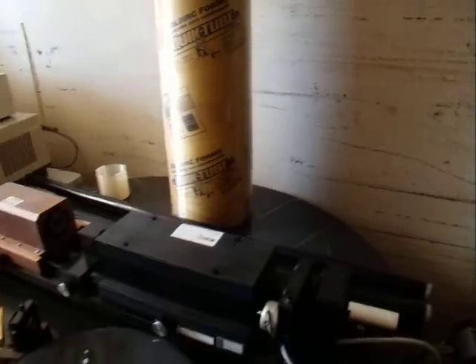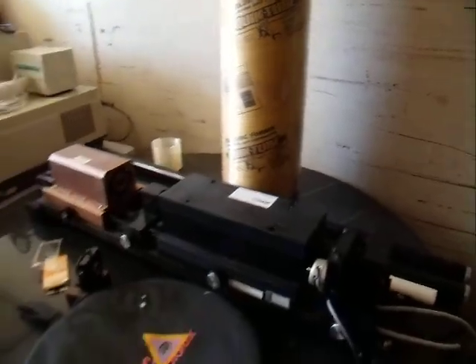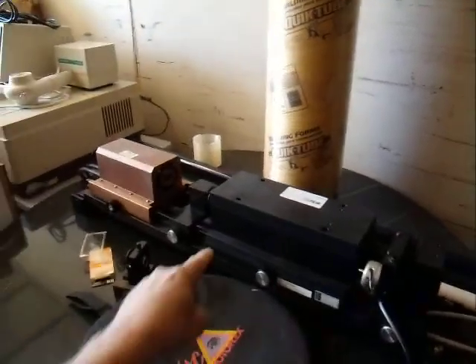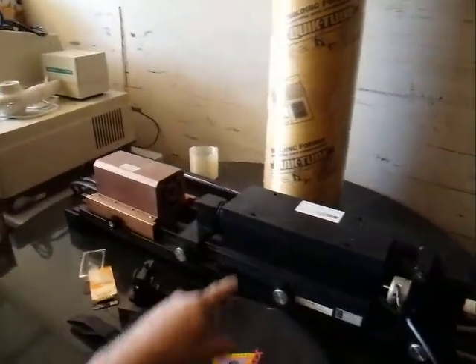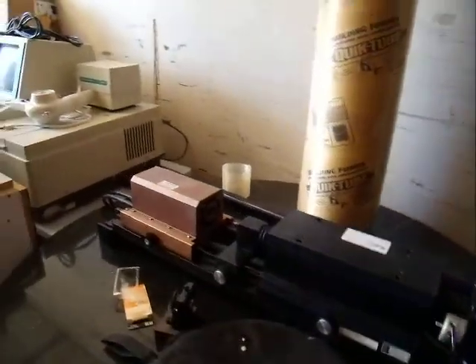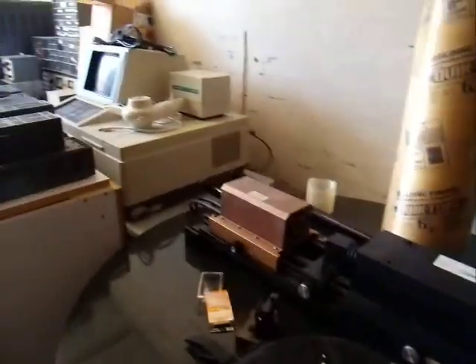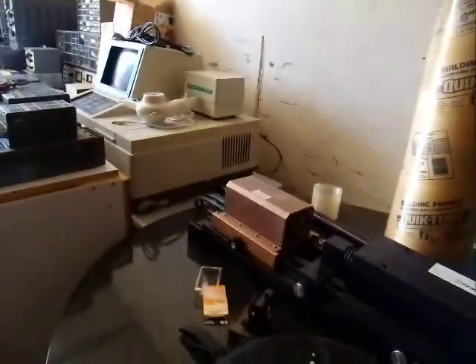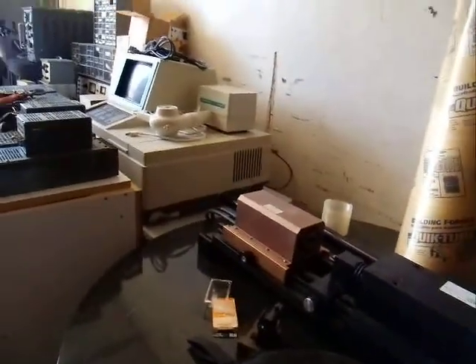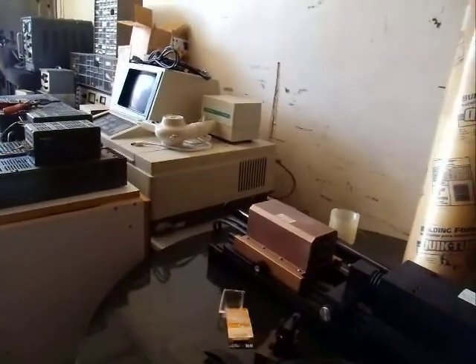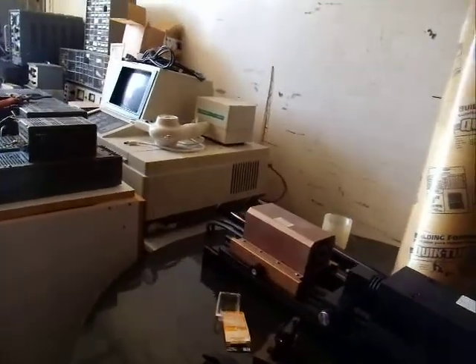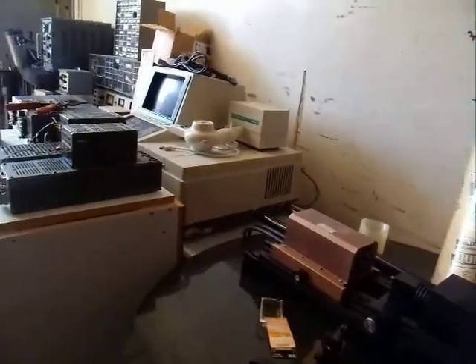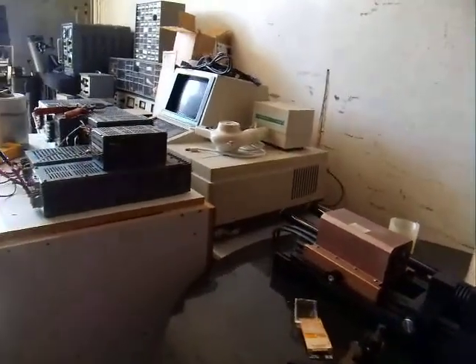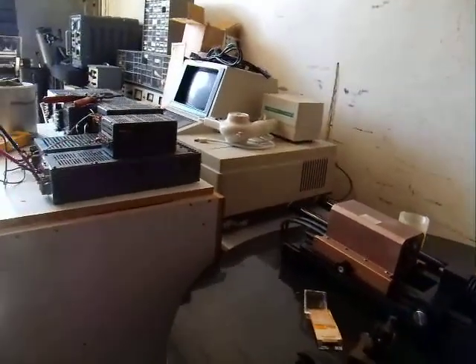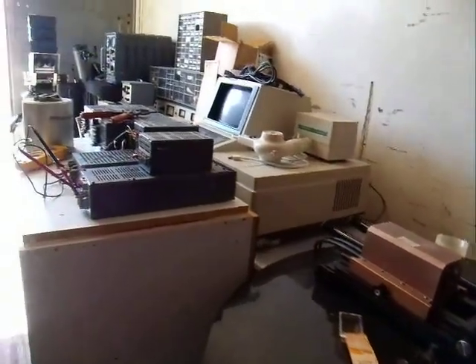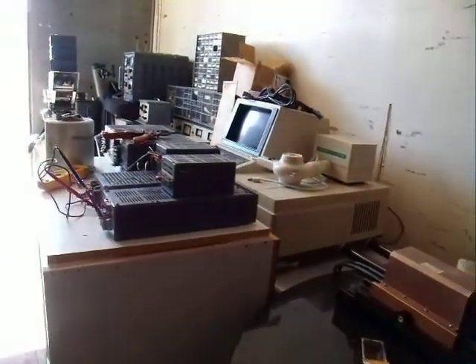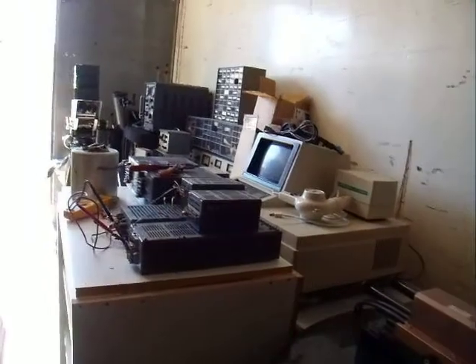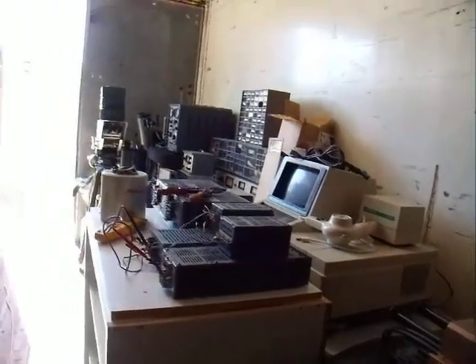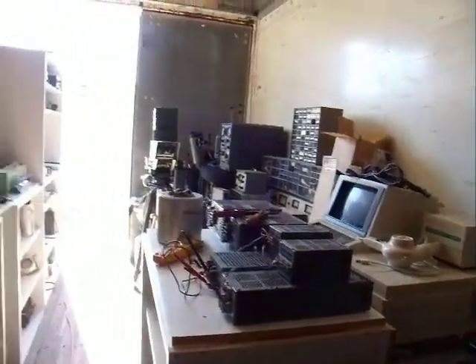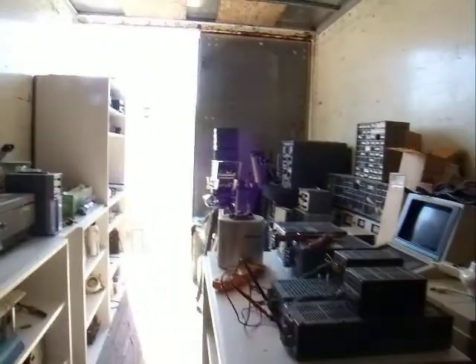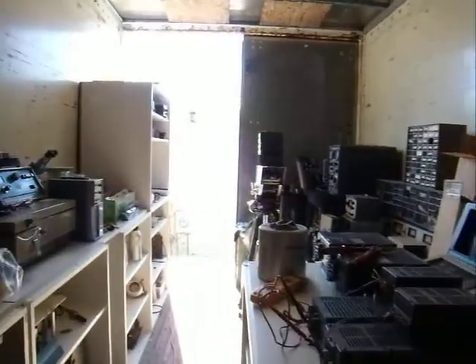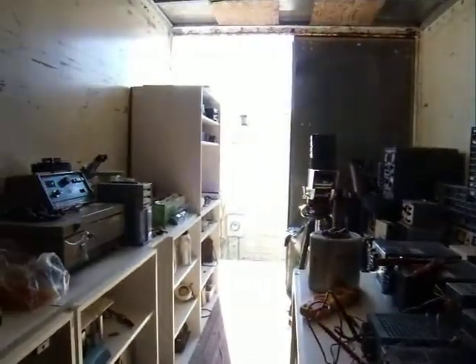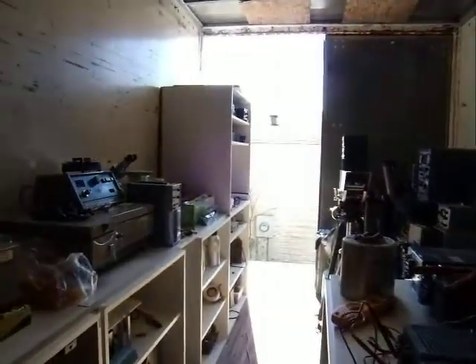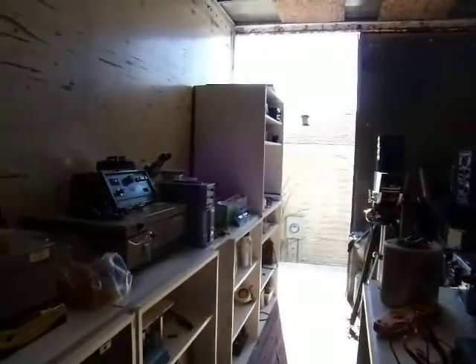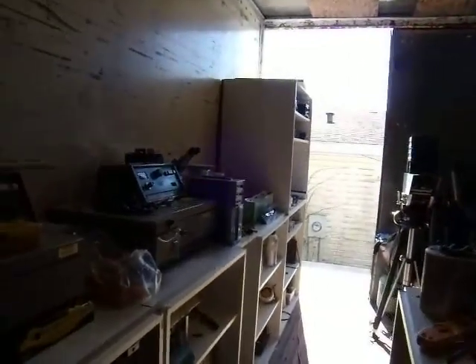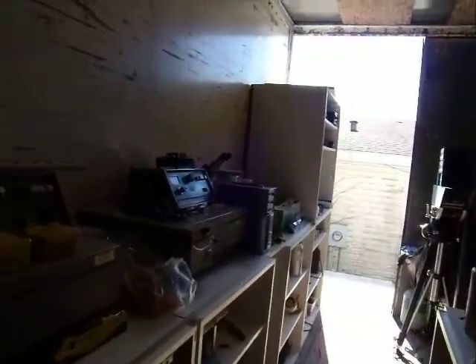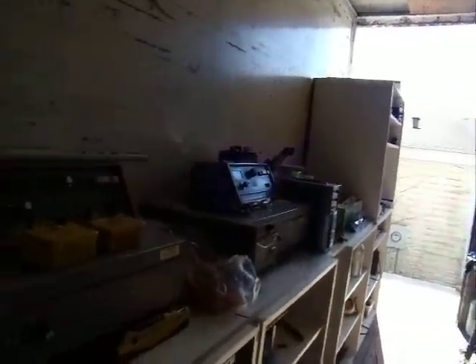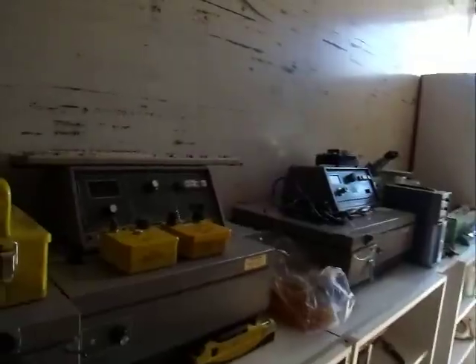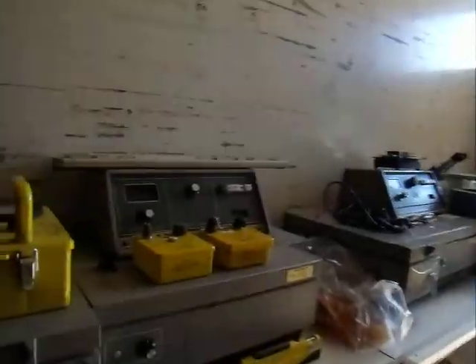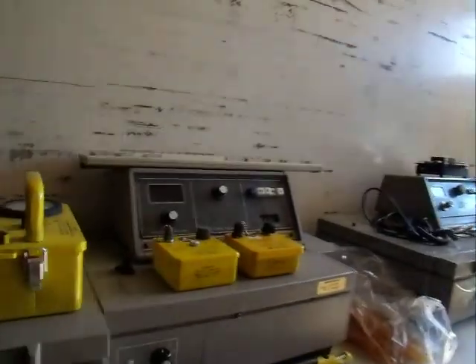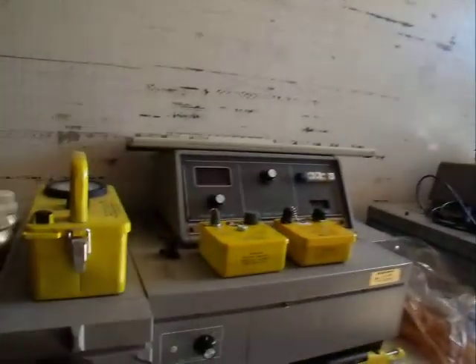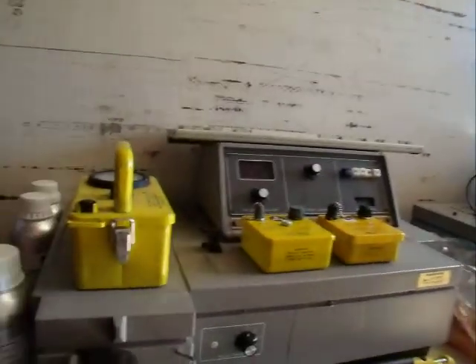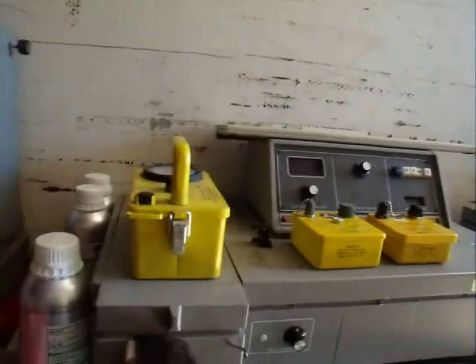This is a neodymium YAG laser over here. Alright, that's it. See you later John — hope you liked the little demo in the video.